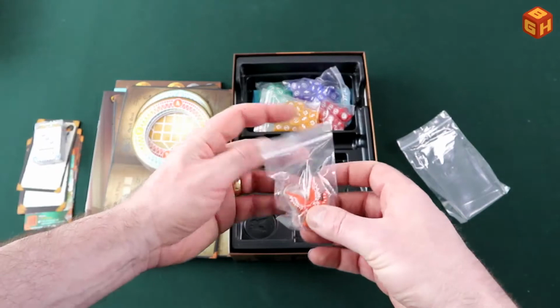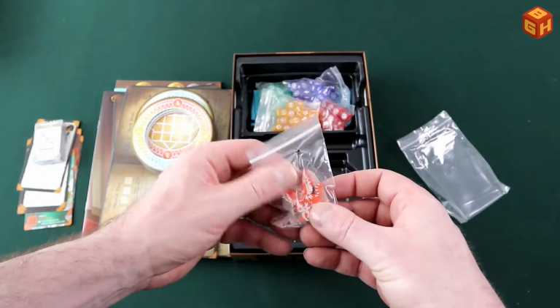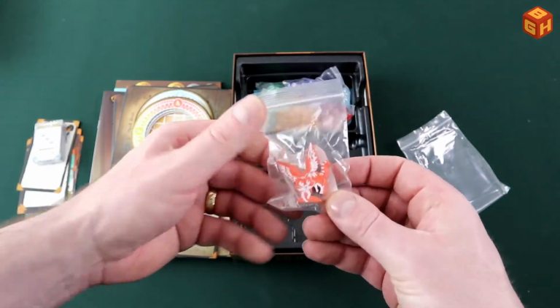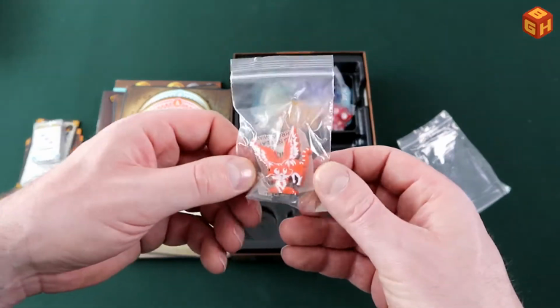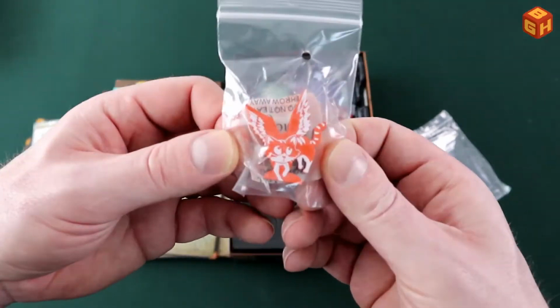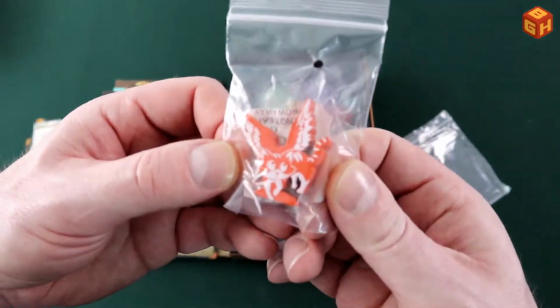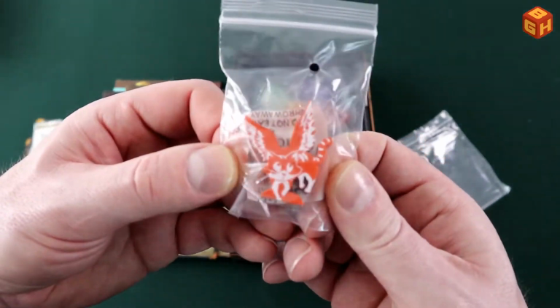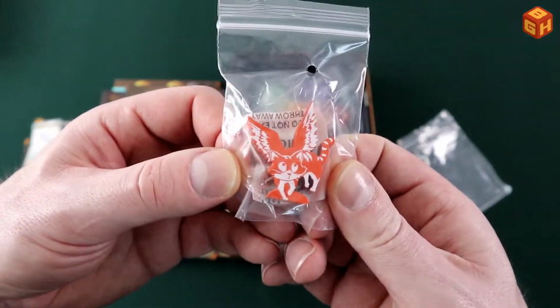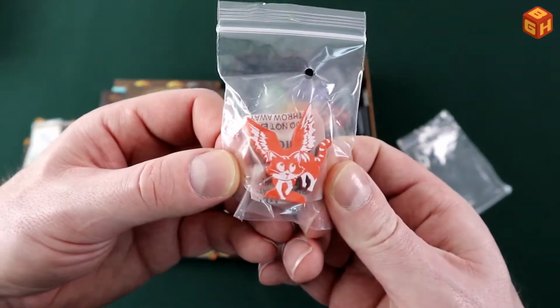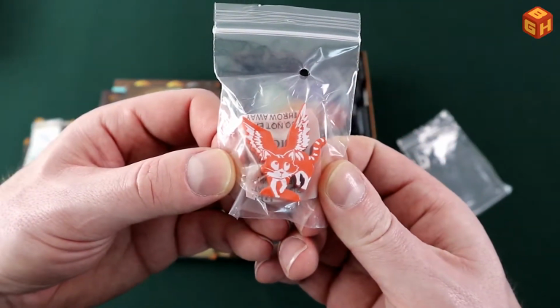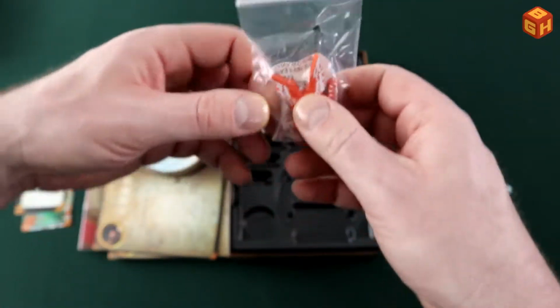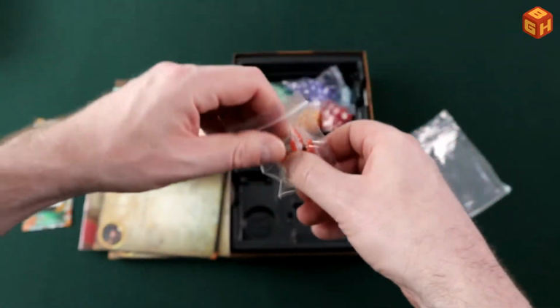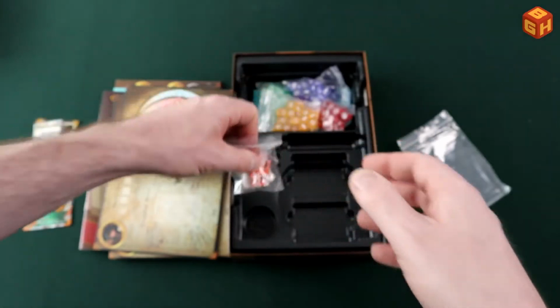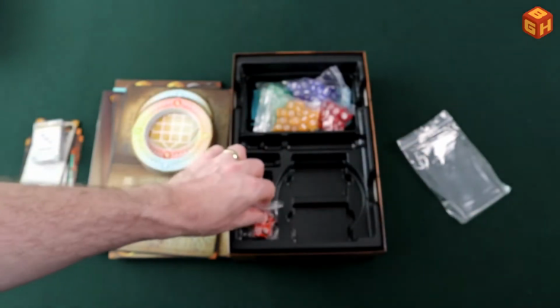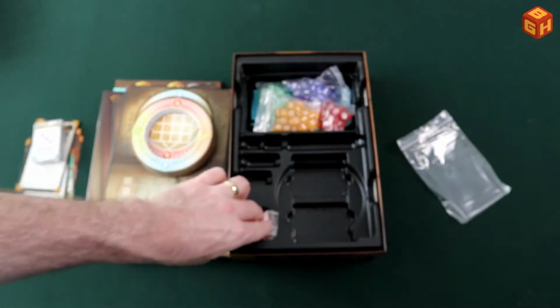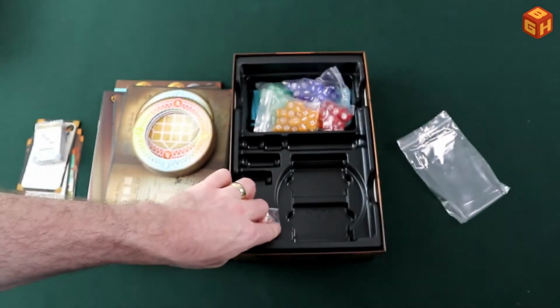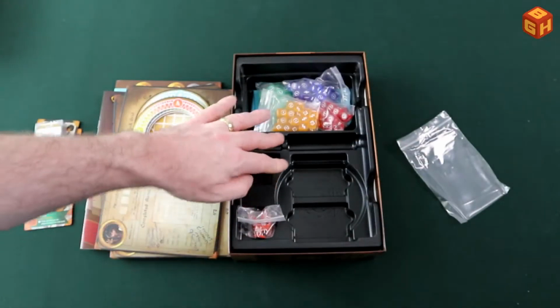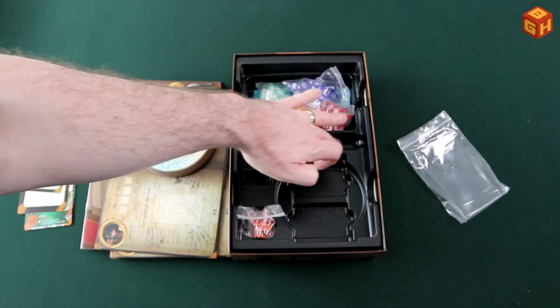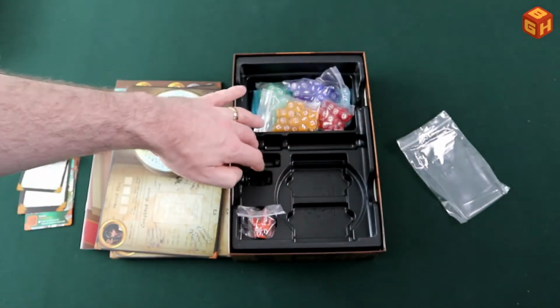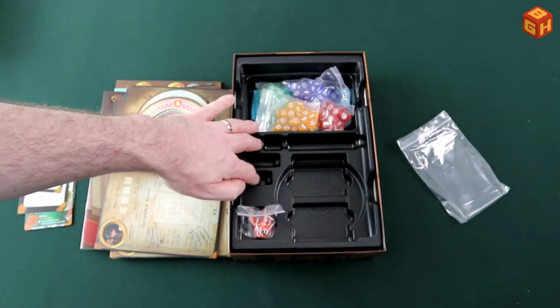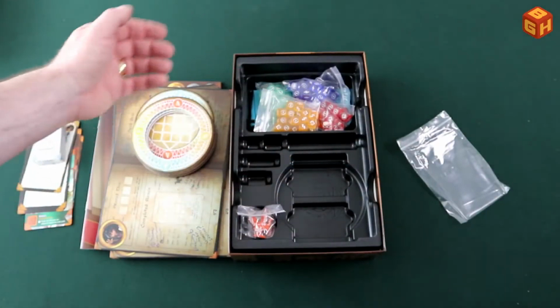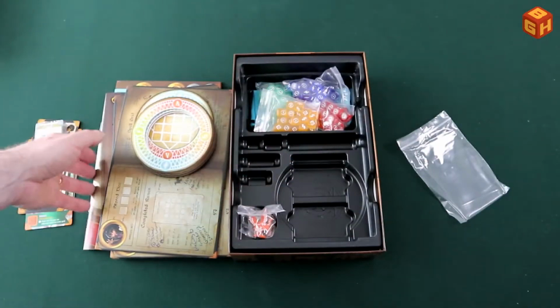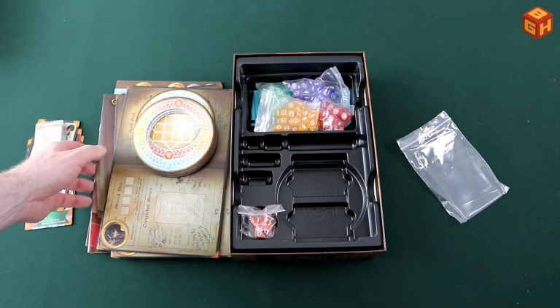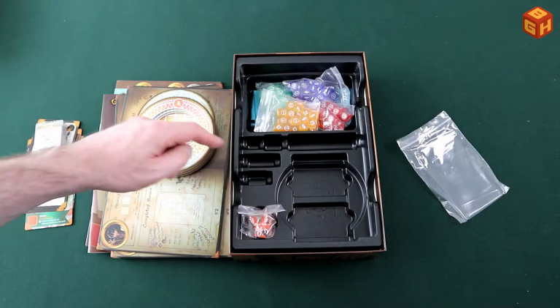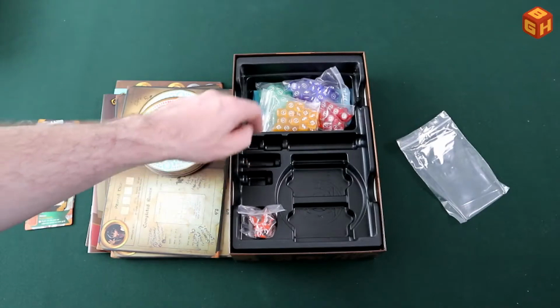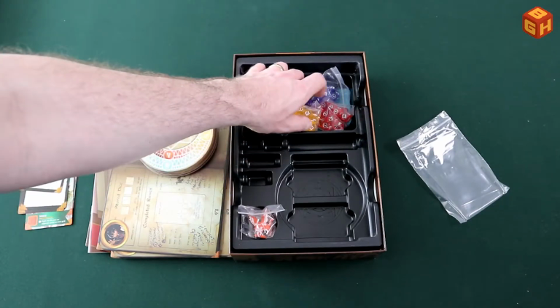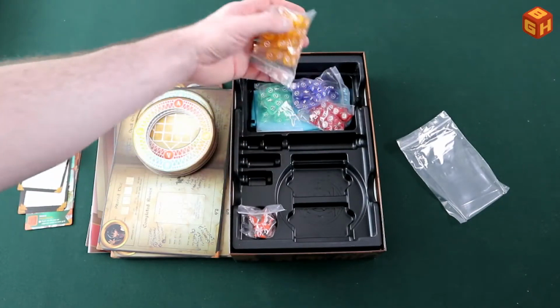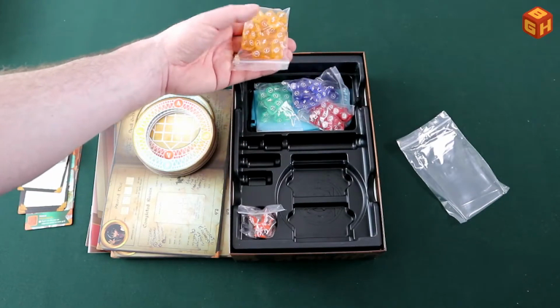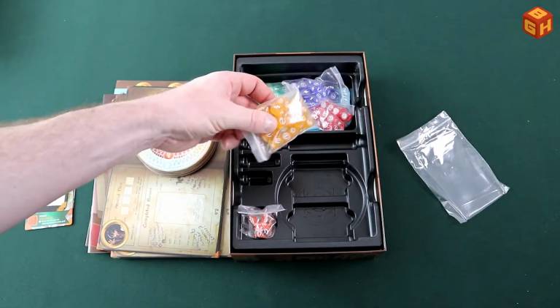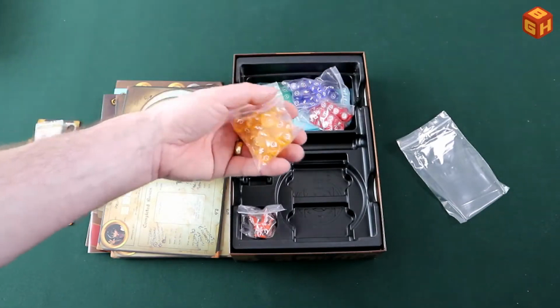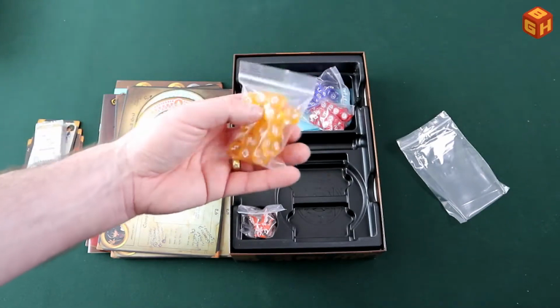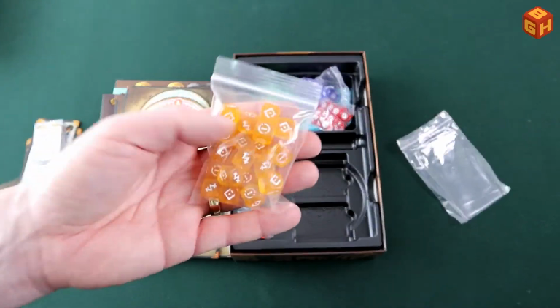There's a funny little first player marker in the shape of a flying cat, and that also has its own spot in the insert. There are also spots for all the tokens.